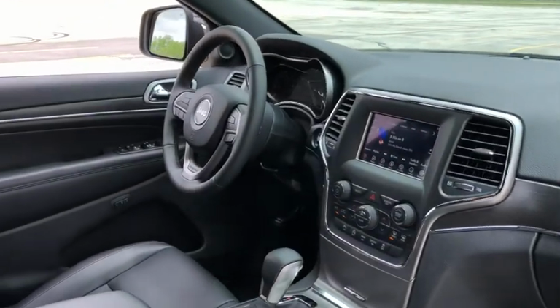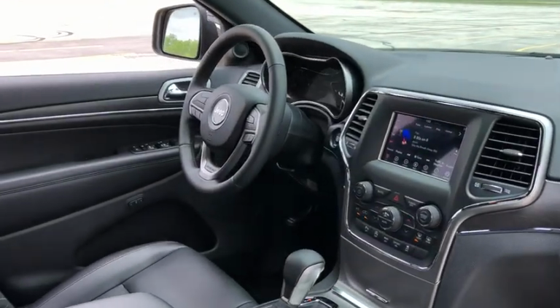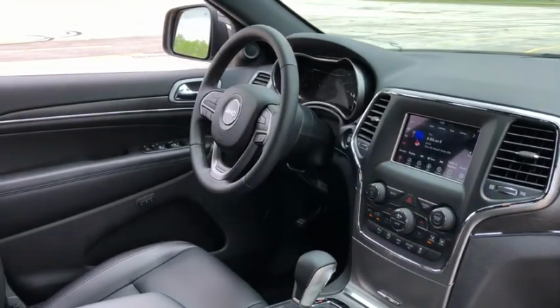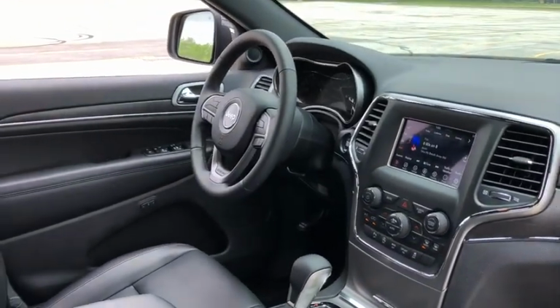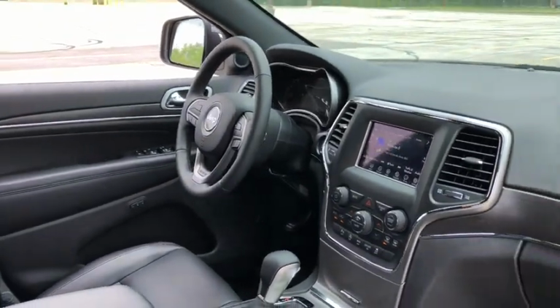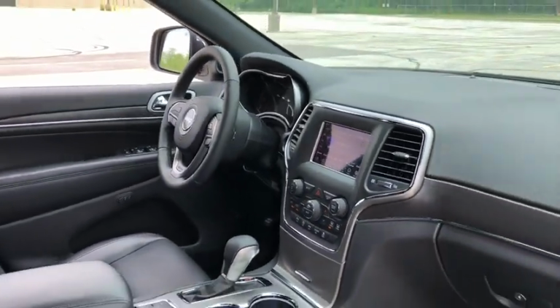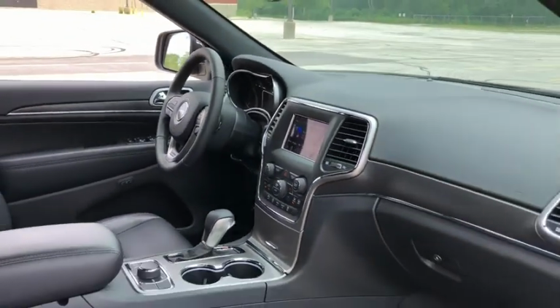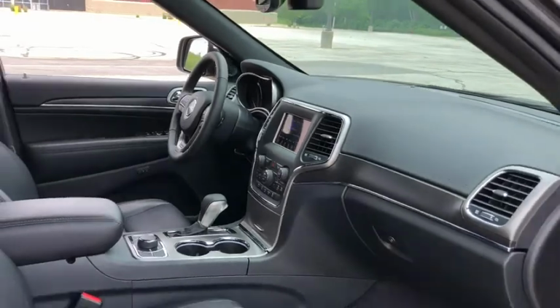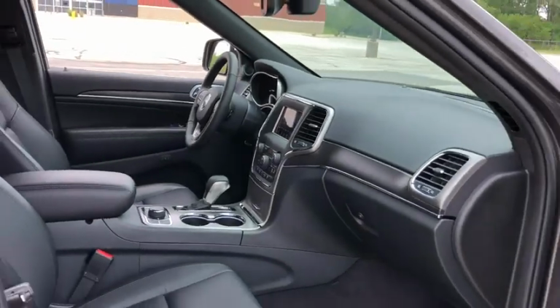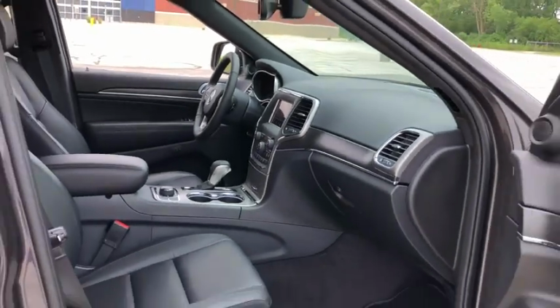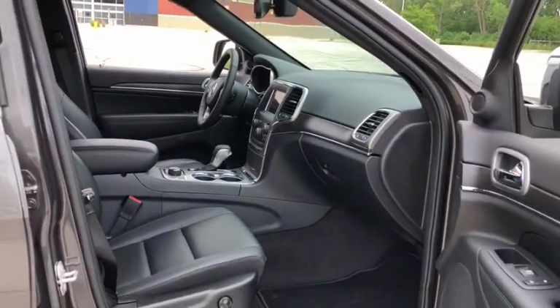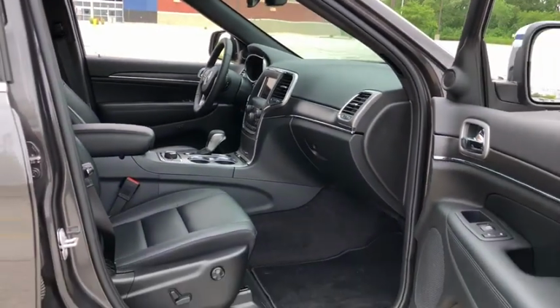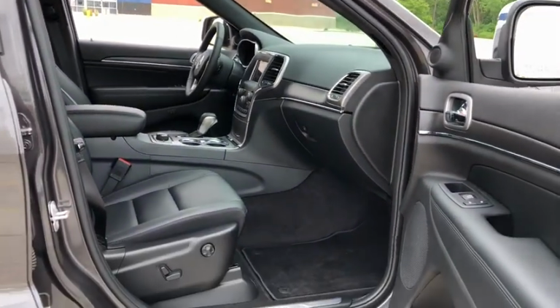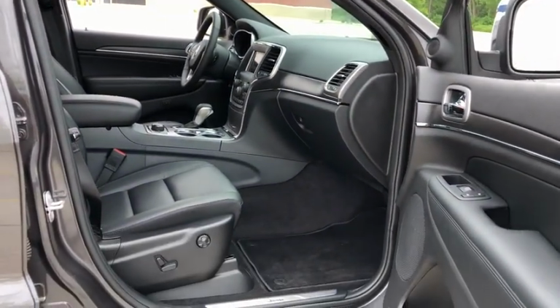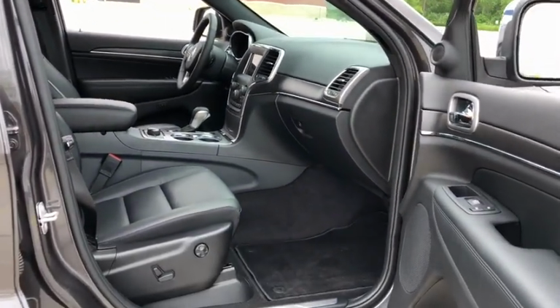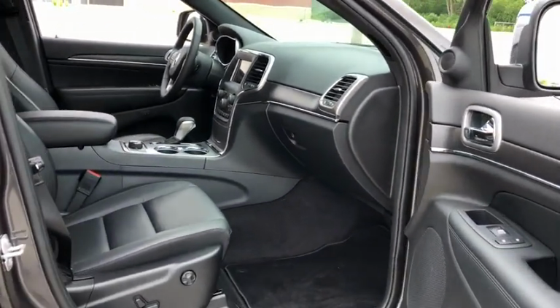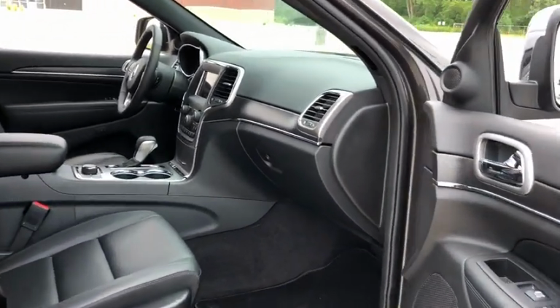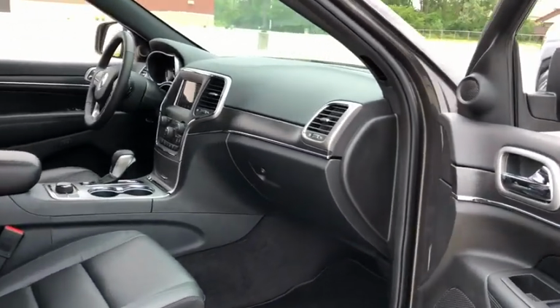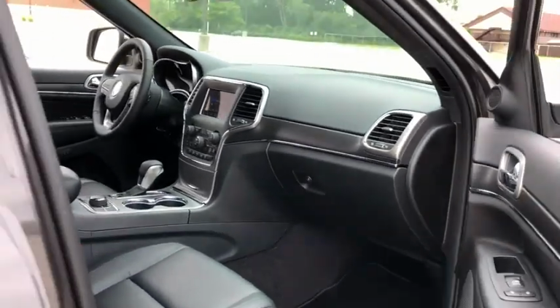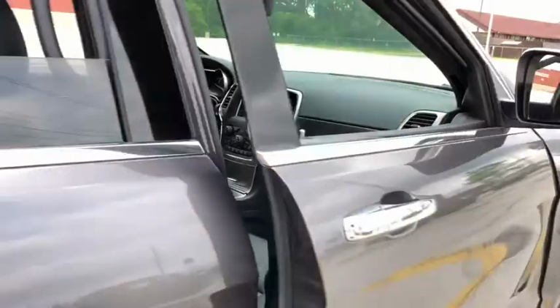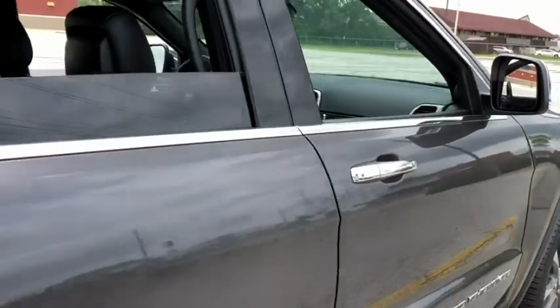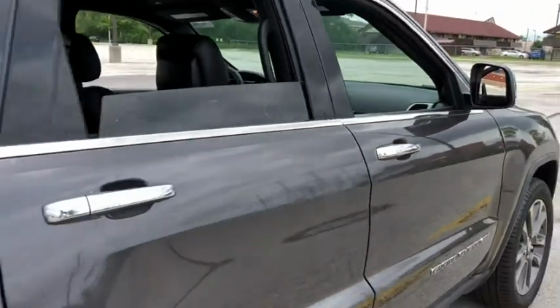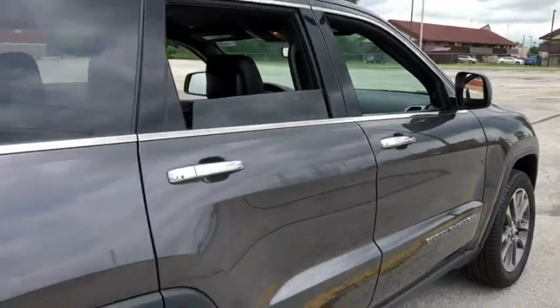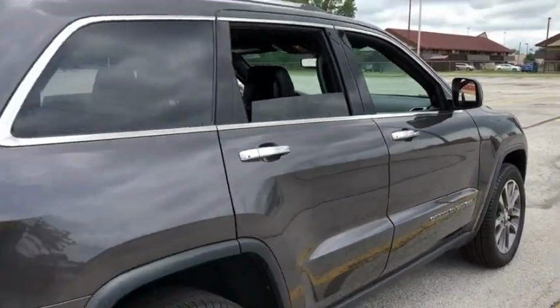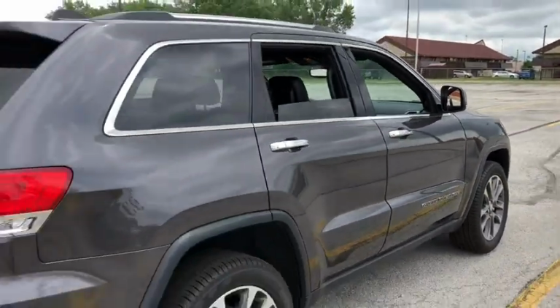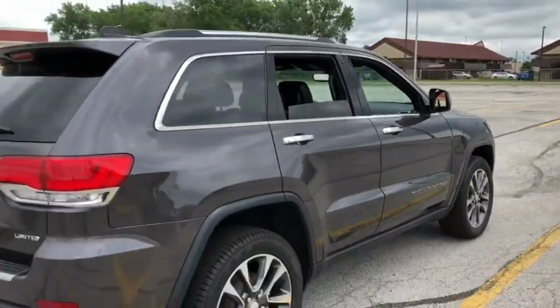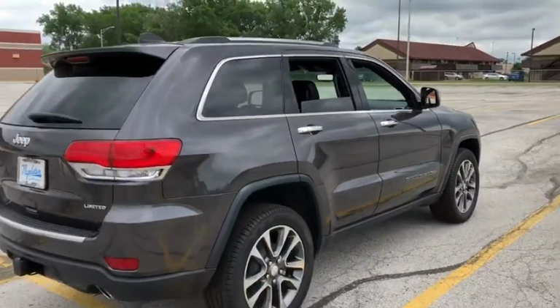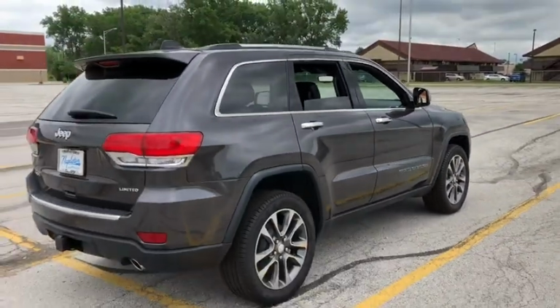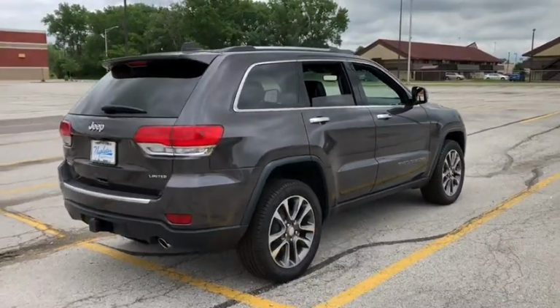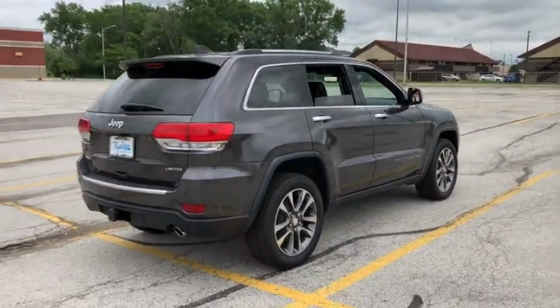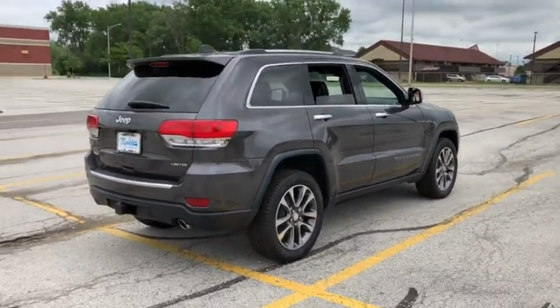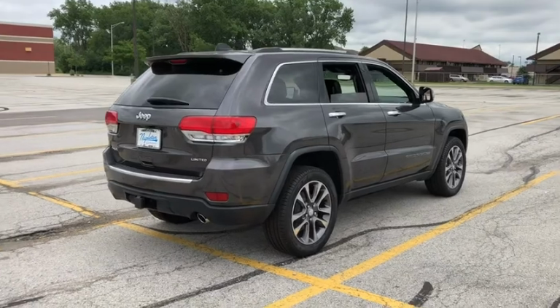Traction control, power liftgate, power passenger seat, dual airbags, power steering, alloy wheels, four-wheel disc brakes, center armrest, universal garage door opener, heated front seat, electronic stability control.